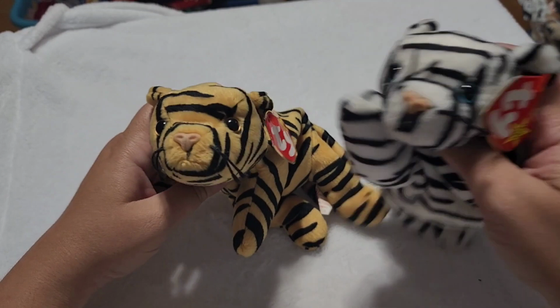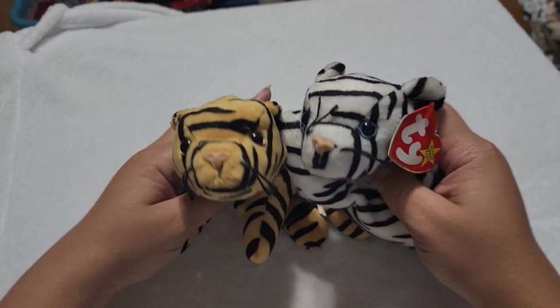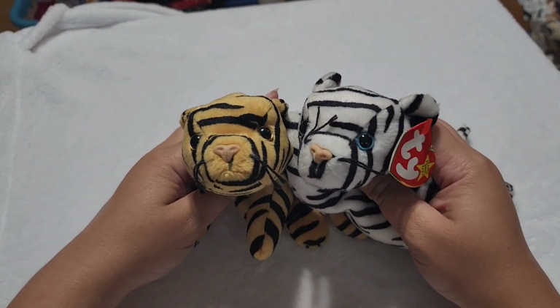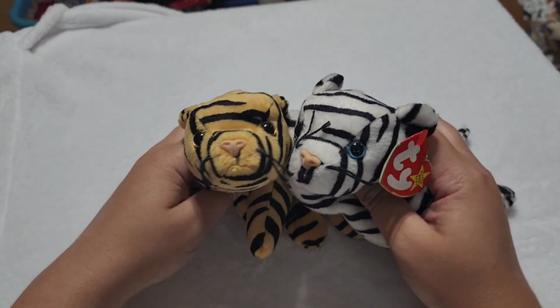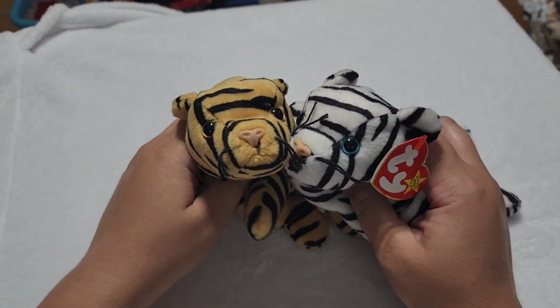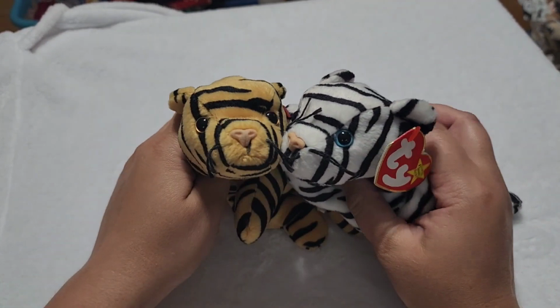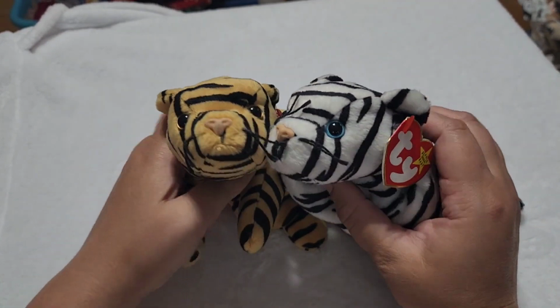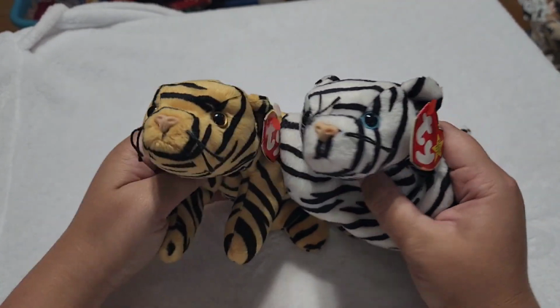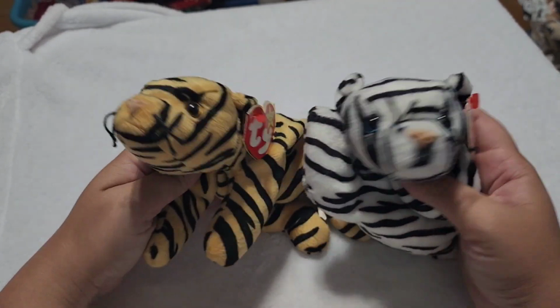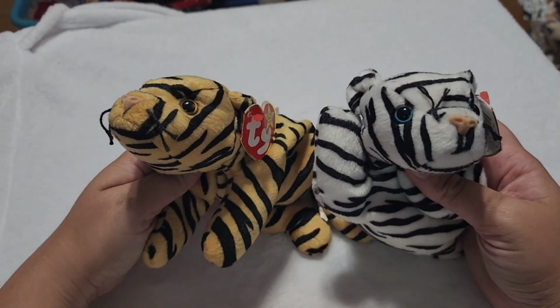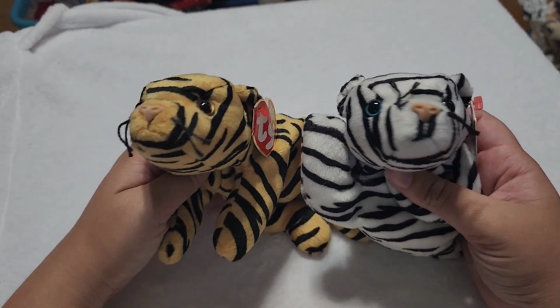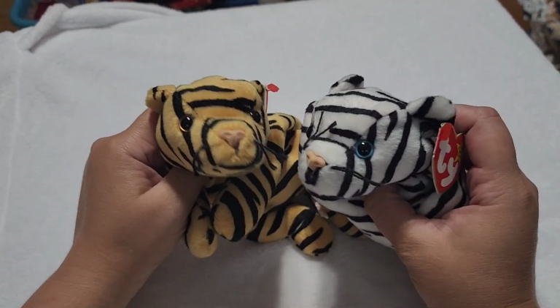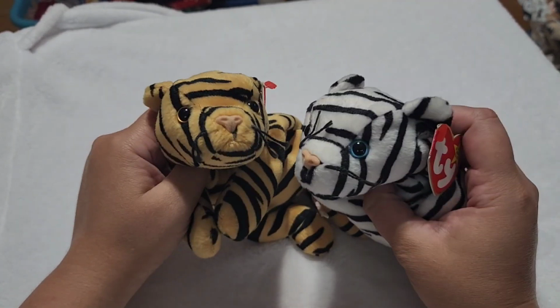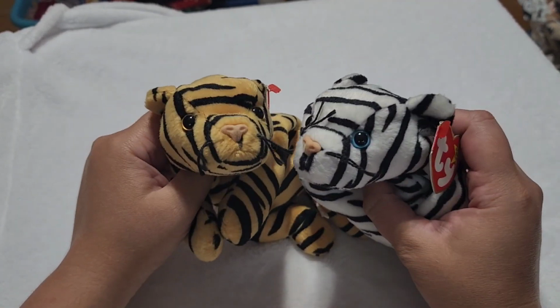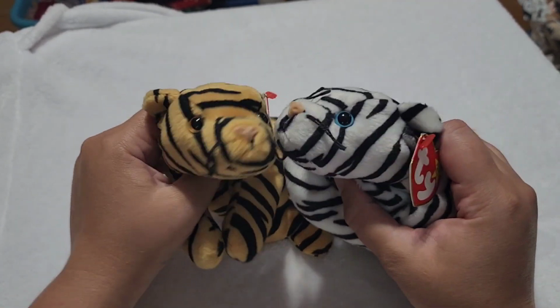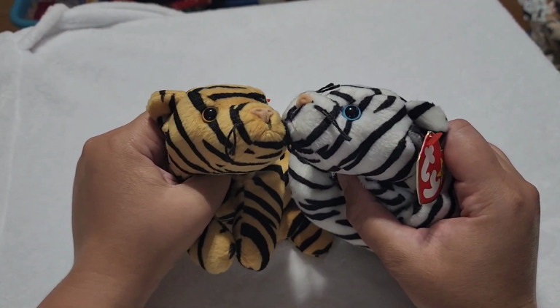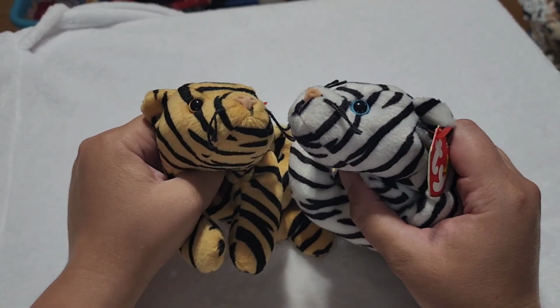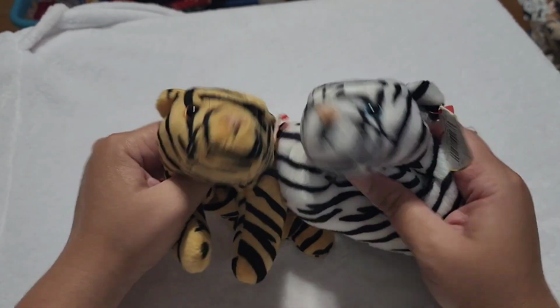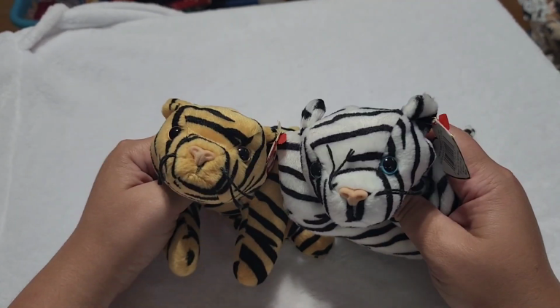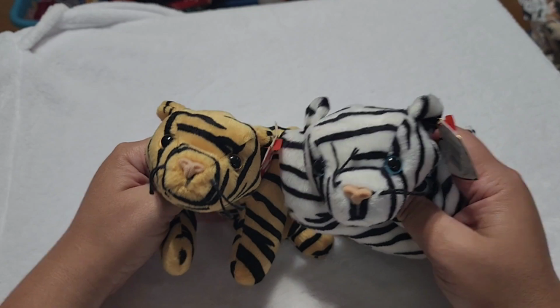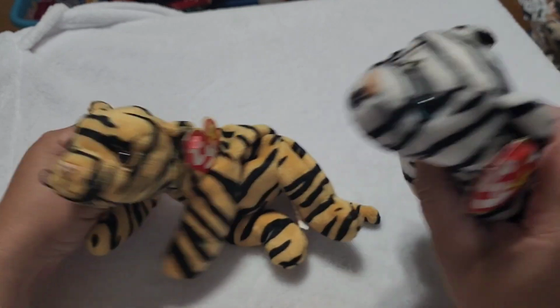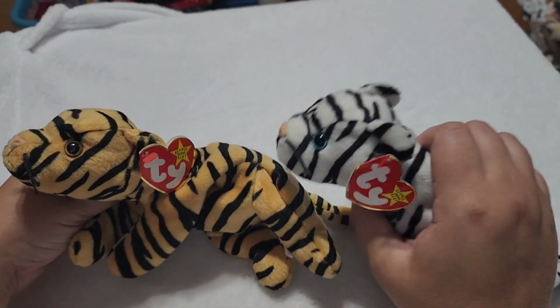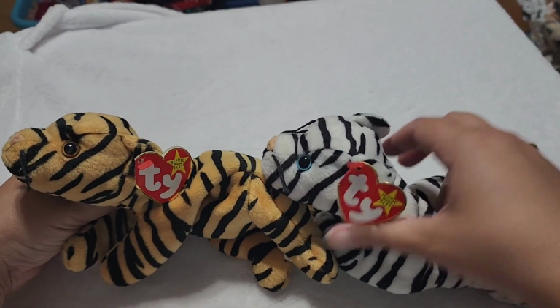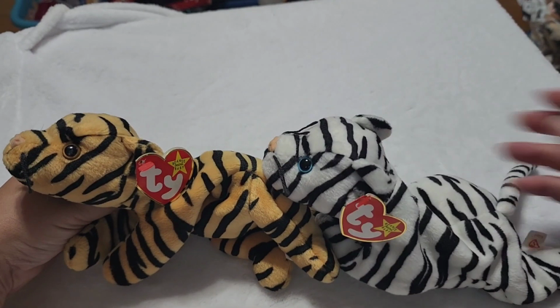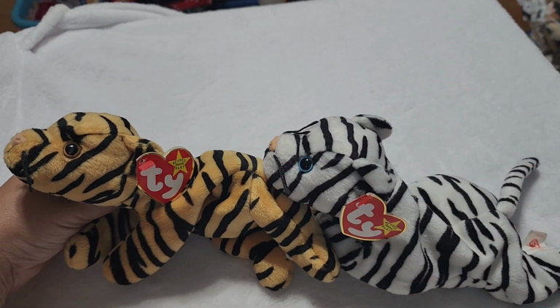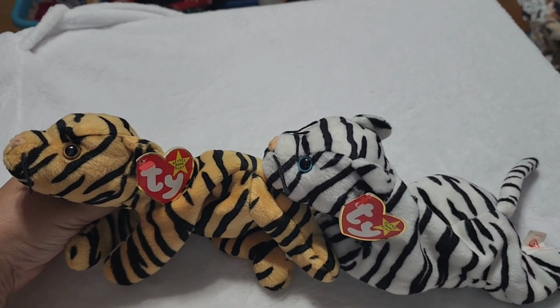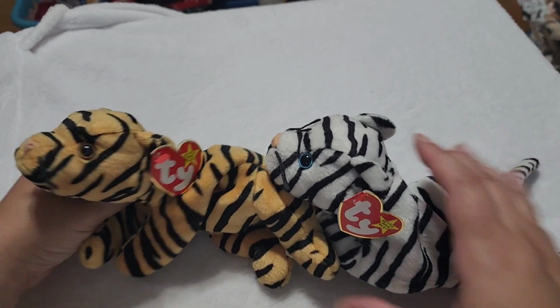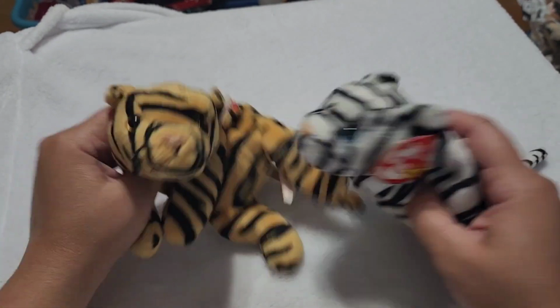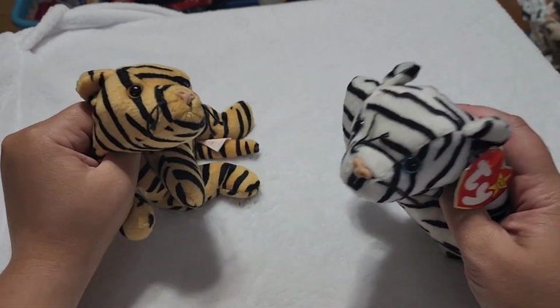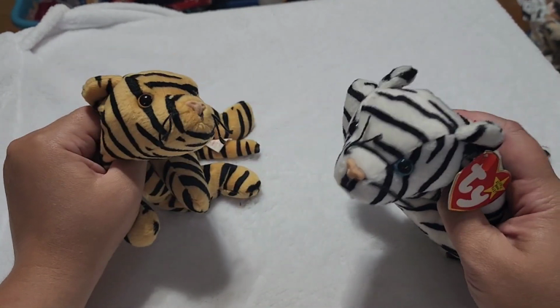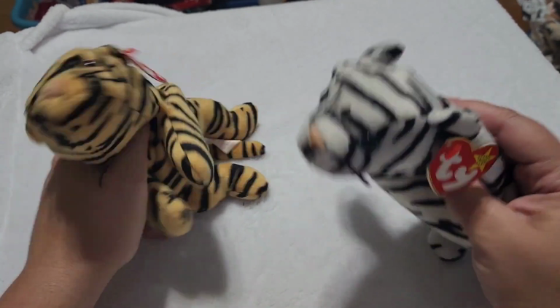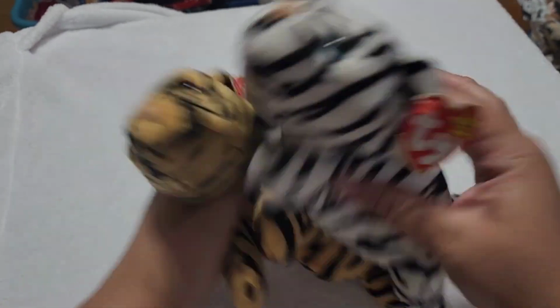You can definitely tell they used the same kind of design there. But who doesn't love seeing regular tigers and white tigers when they go to the zoo? So of course they had to make them both, even if they are super similar.